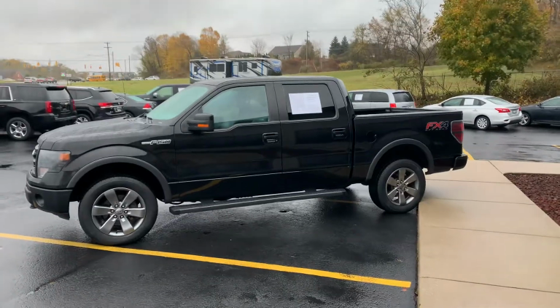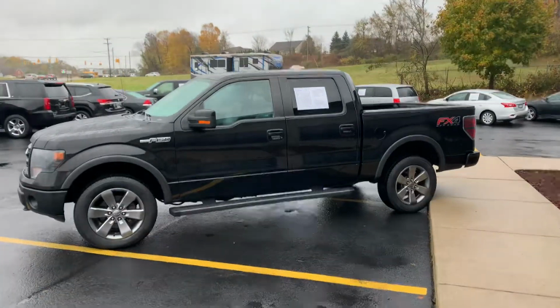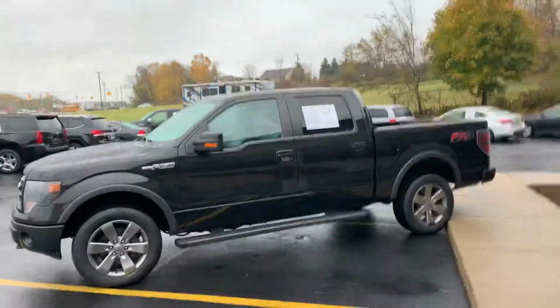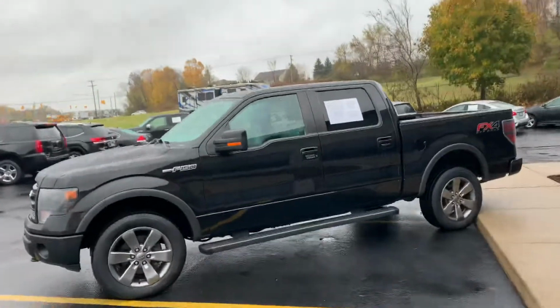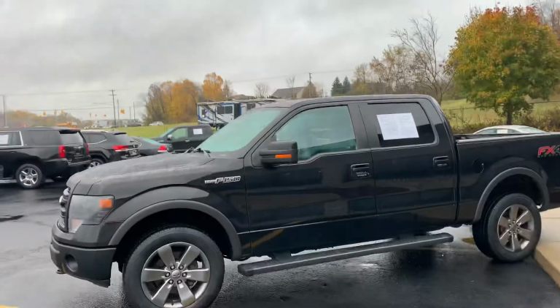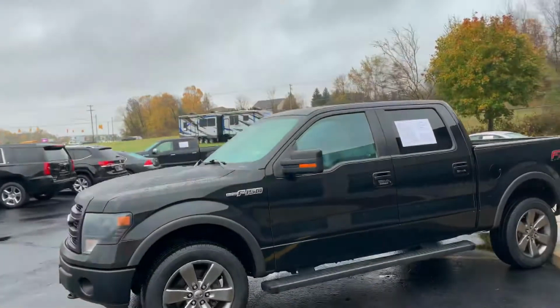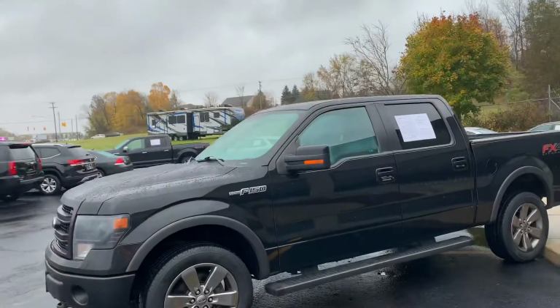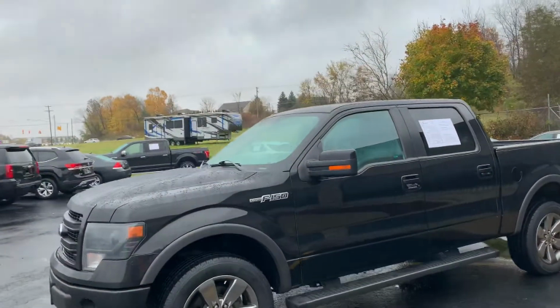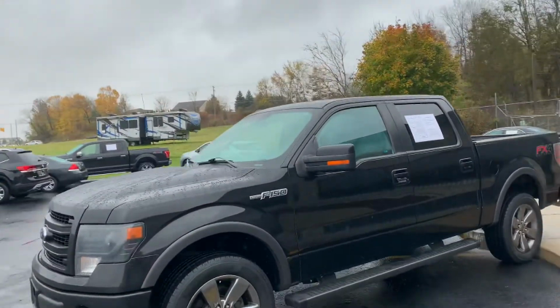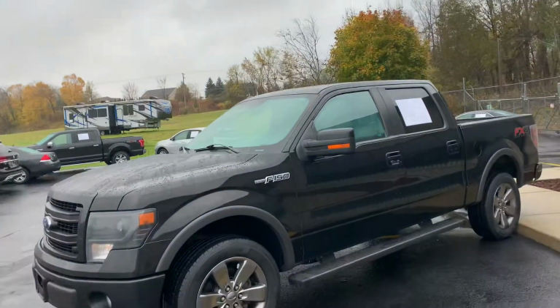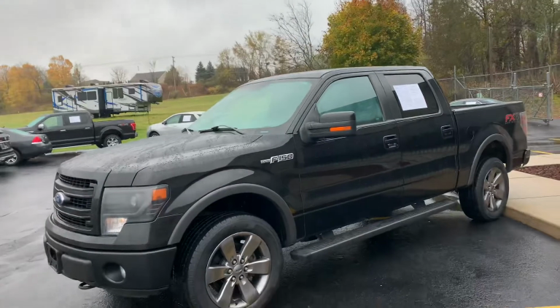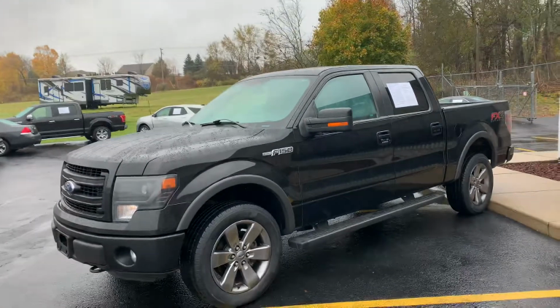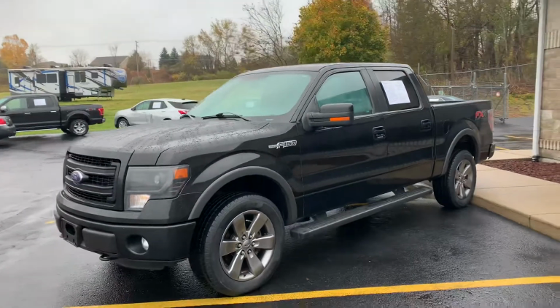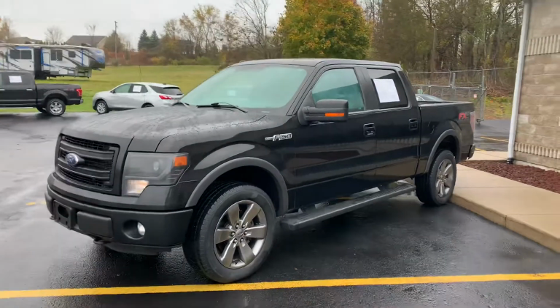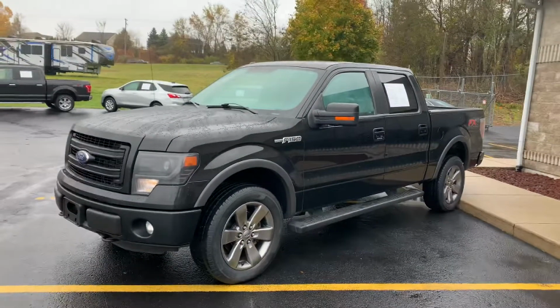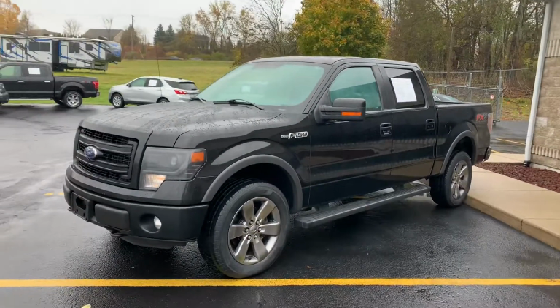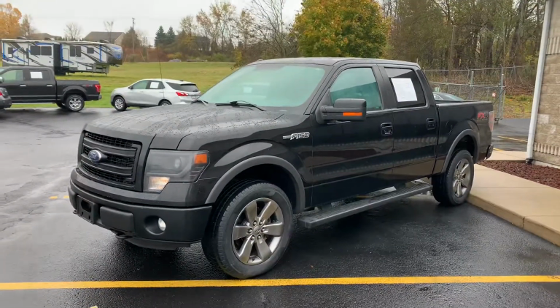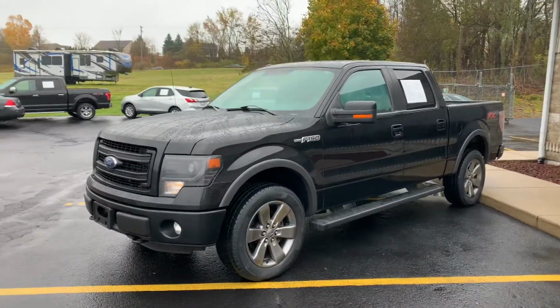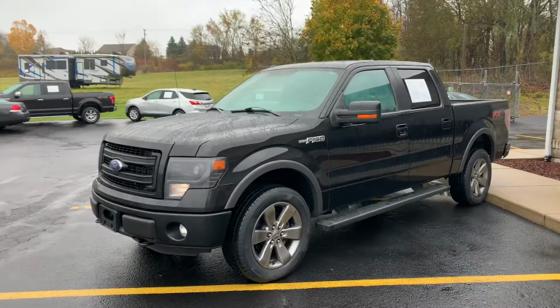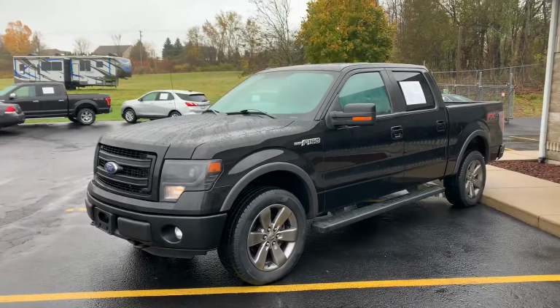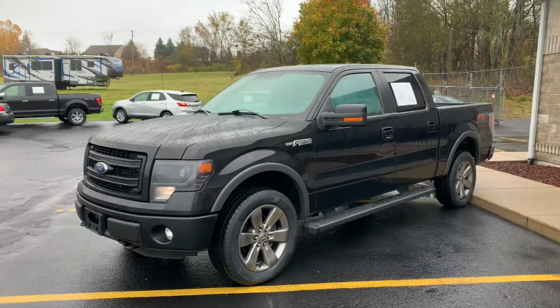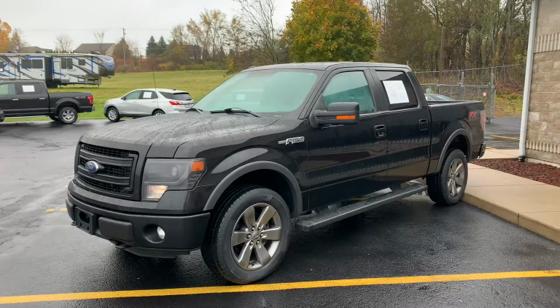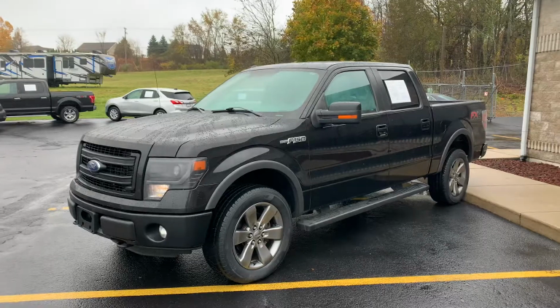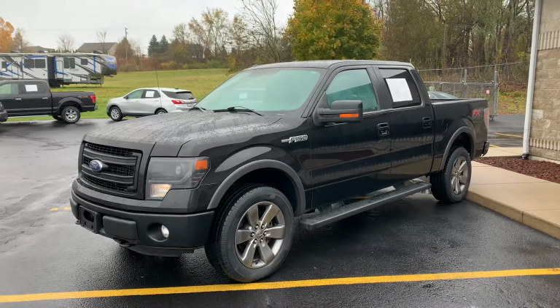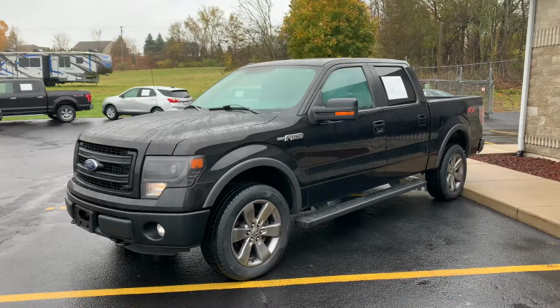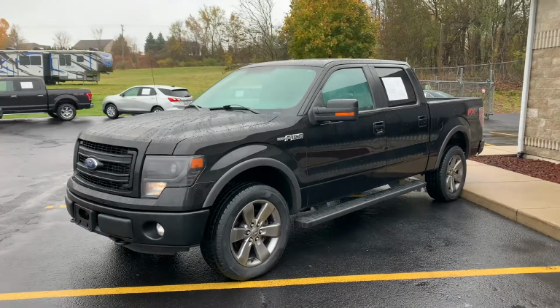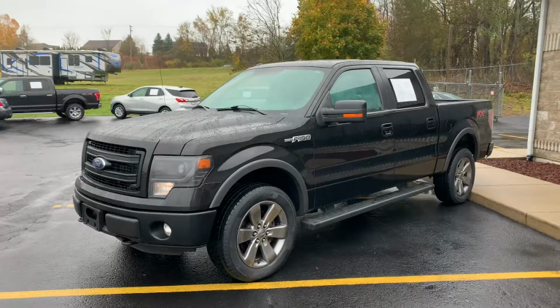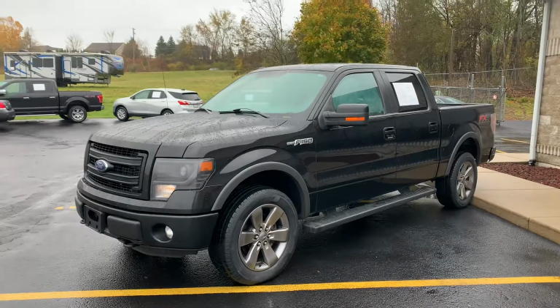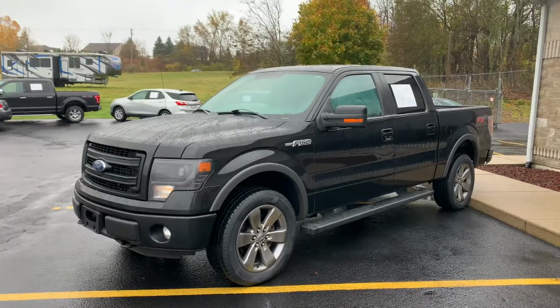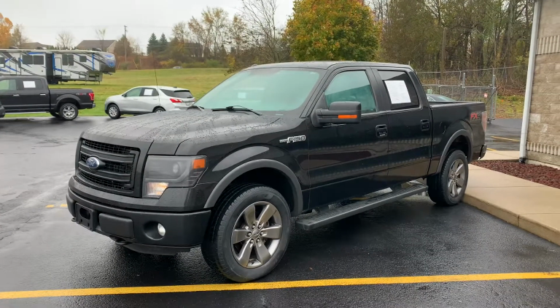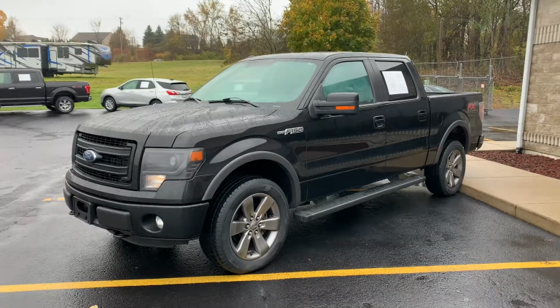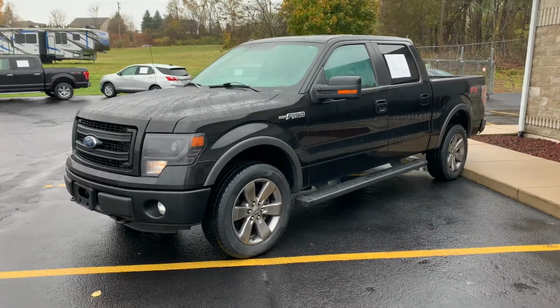Holy buckets. This is a real gem. You don't see many of these. This is a real true 2014 F-150 FX4. This is not an XLT with a sport package. This is a real true FX4 with every available option on it.